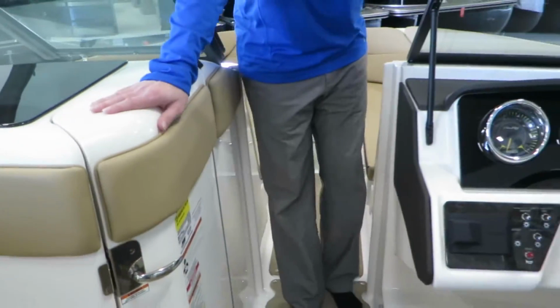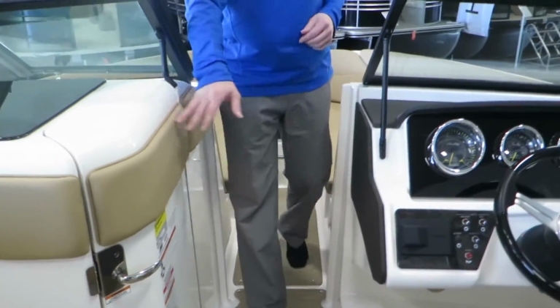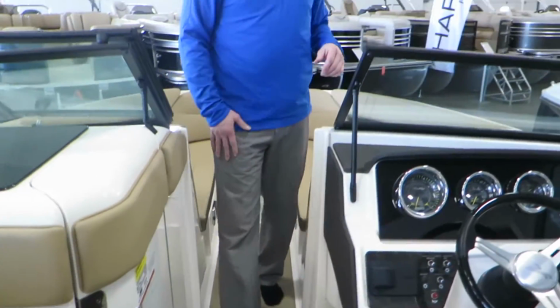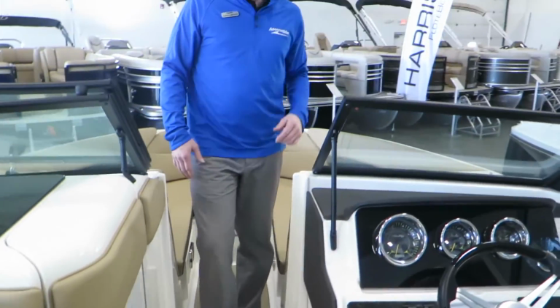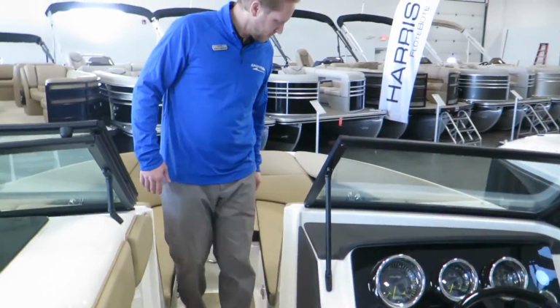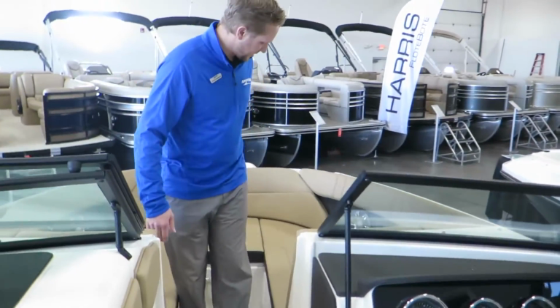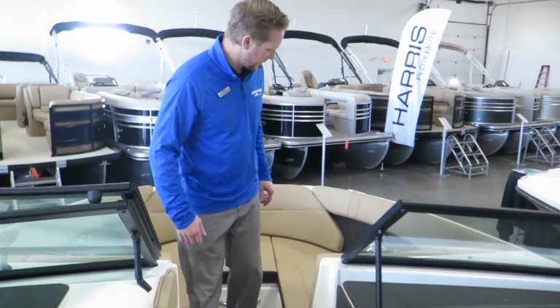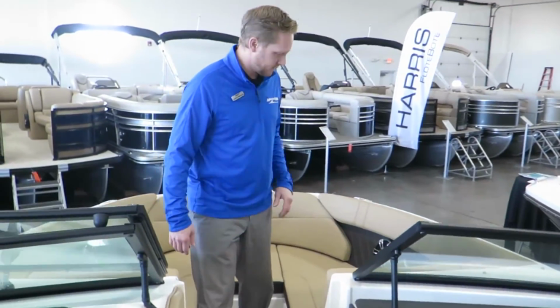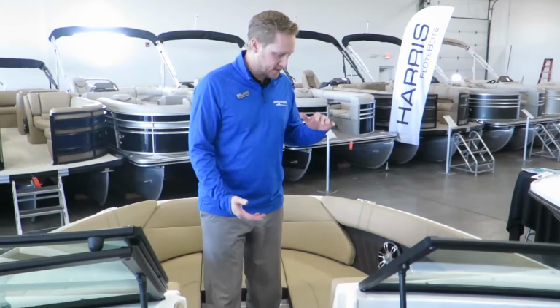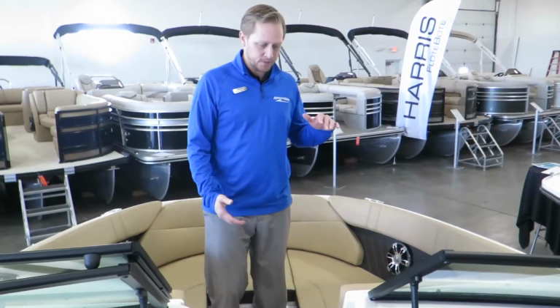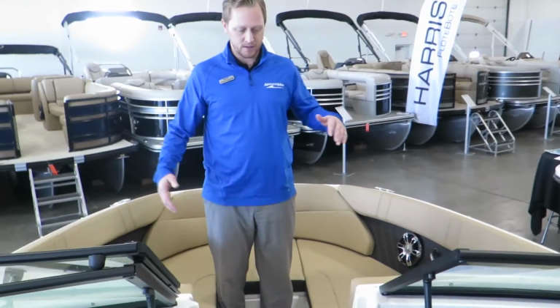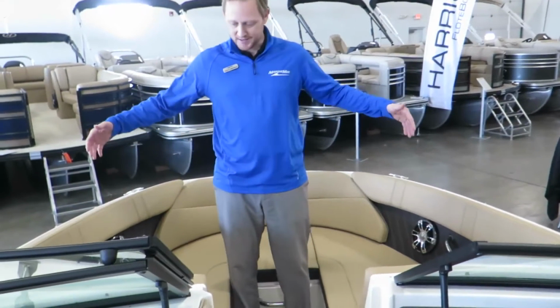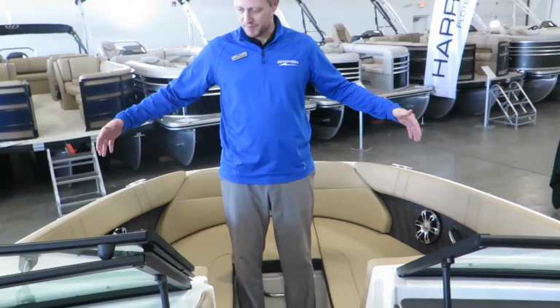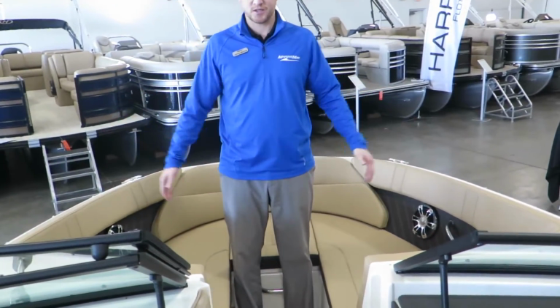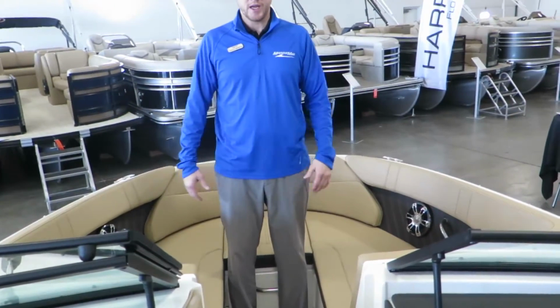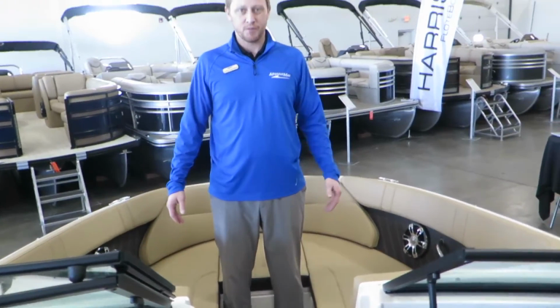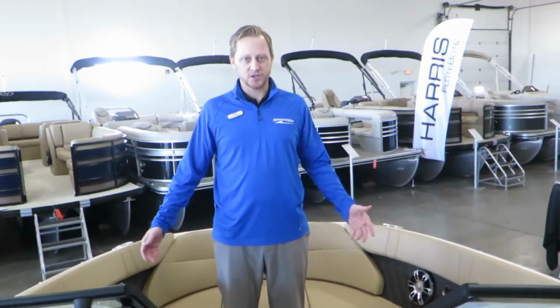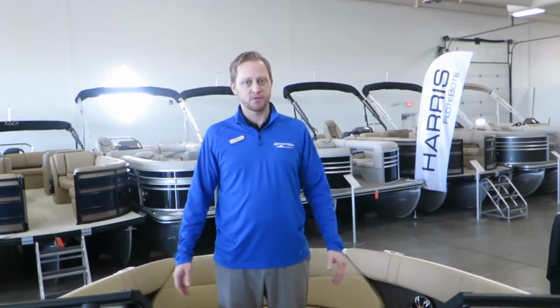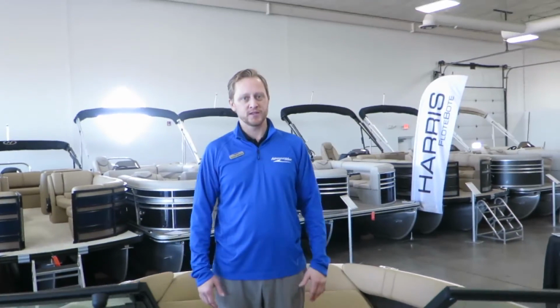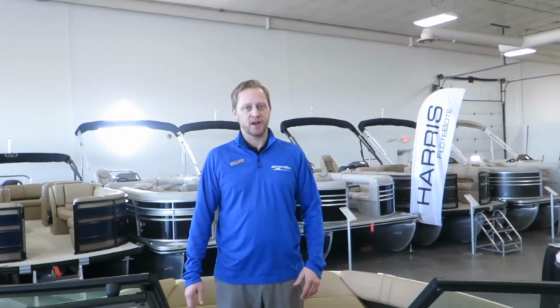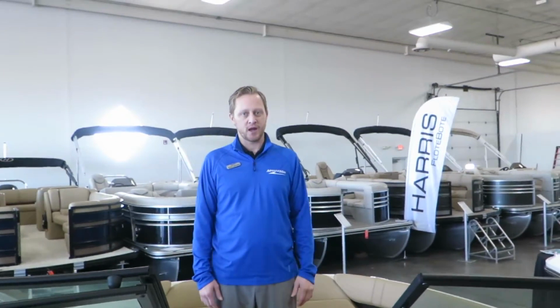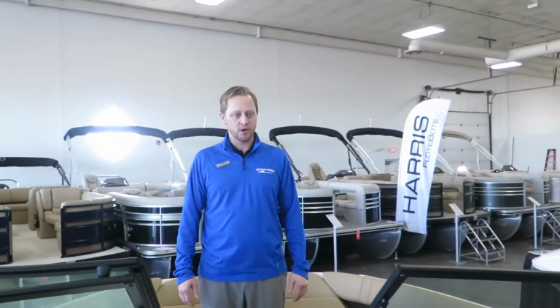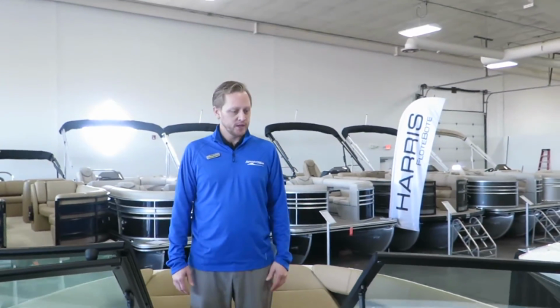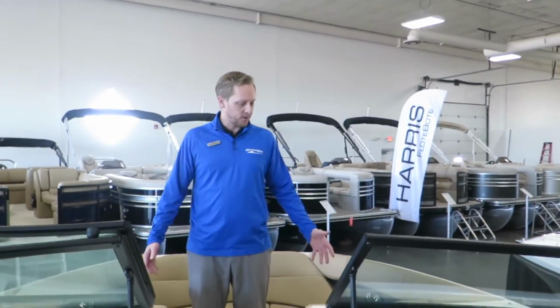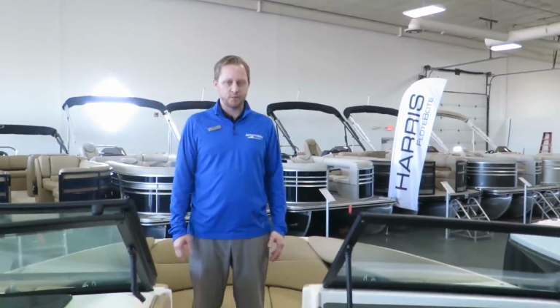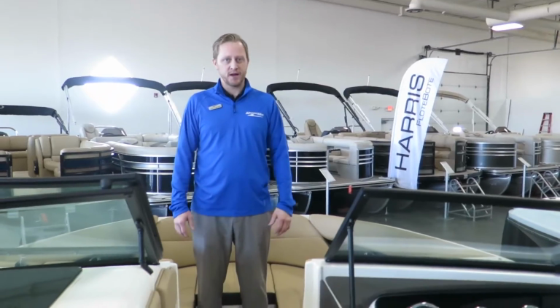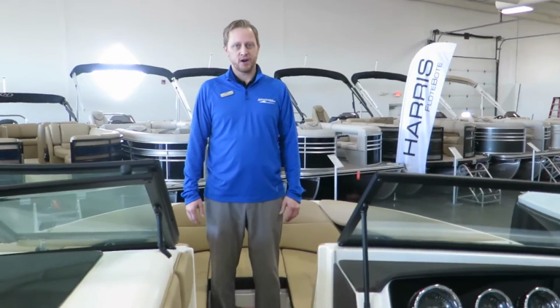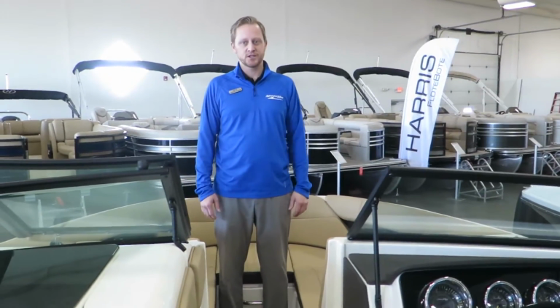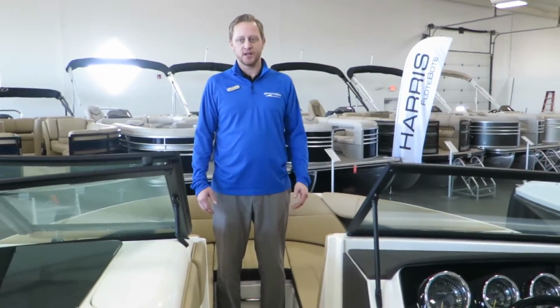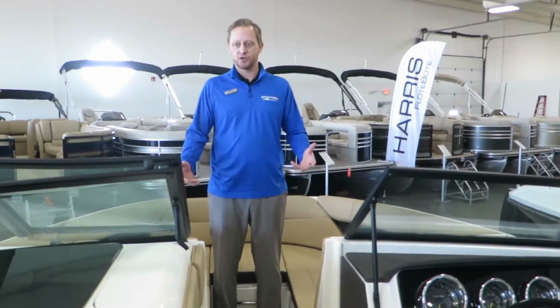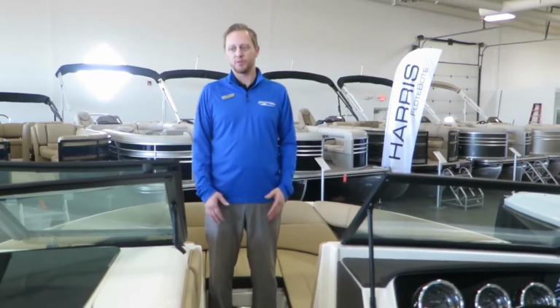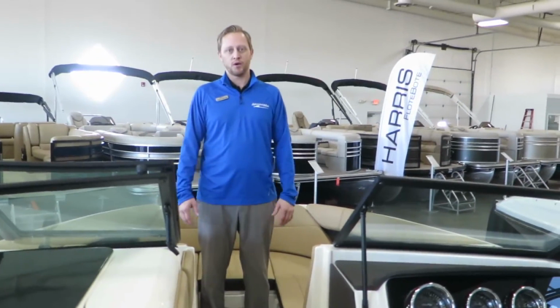The bow of the boat has a very deep and lots of space, so you can bring all sorts of friends and family on board. Come on down to Marine Max of Rogers and we'll show you a little bit more.